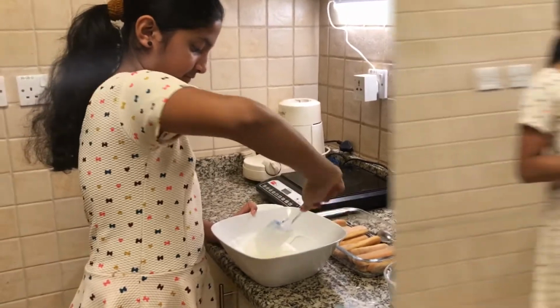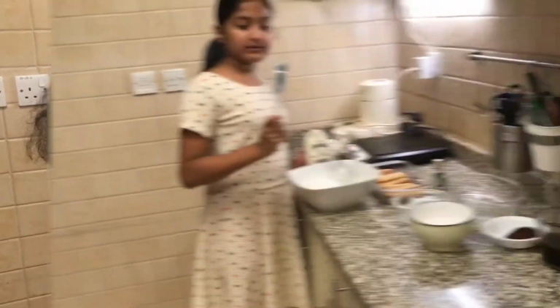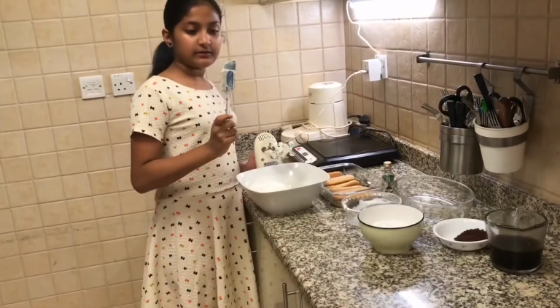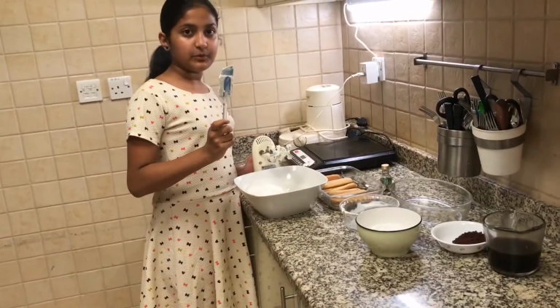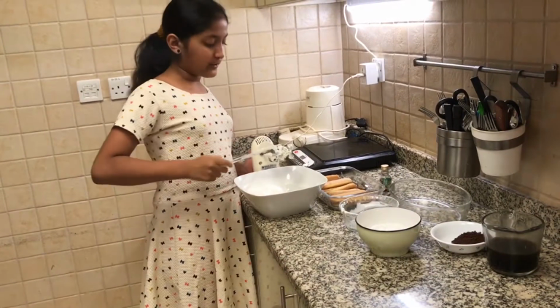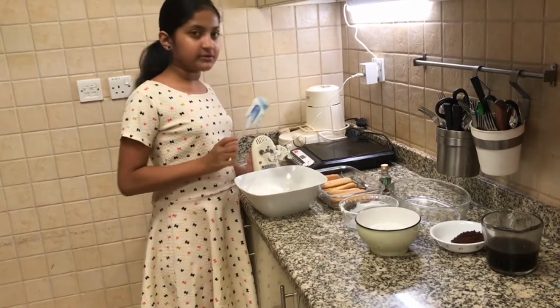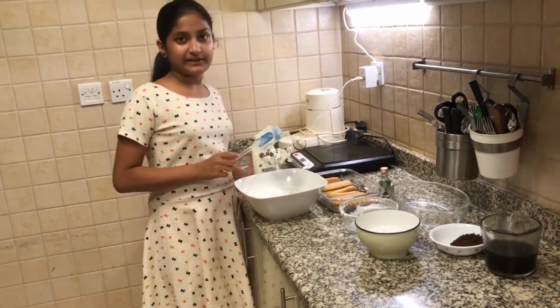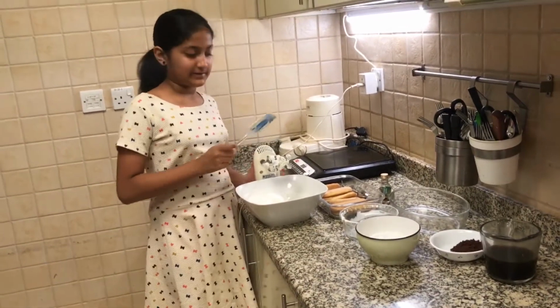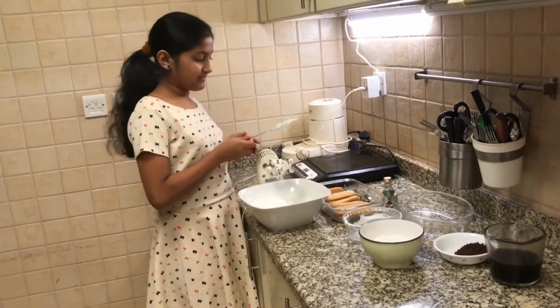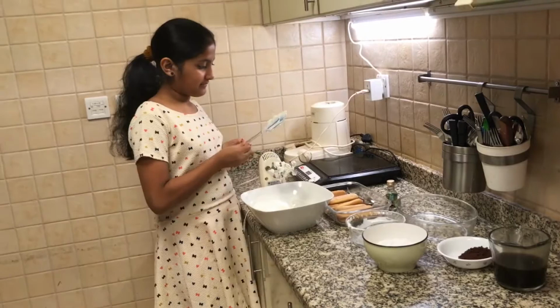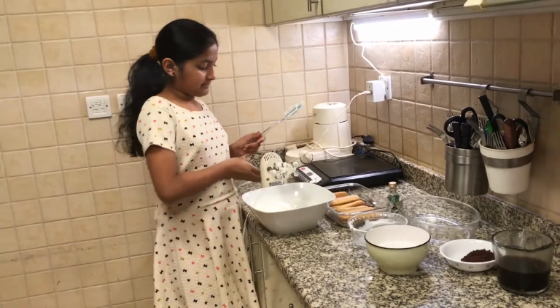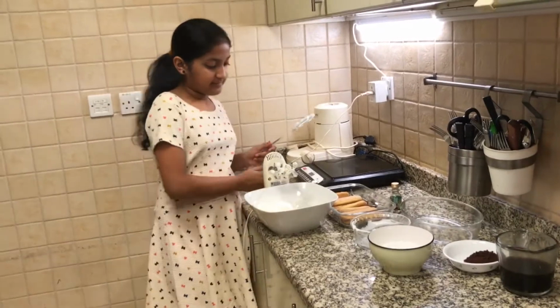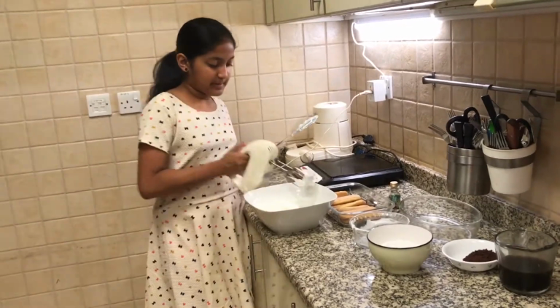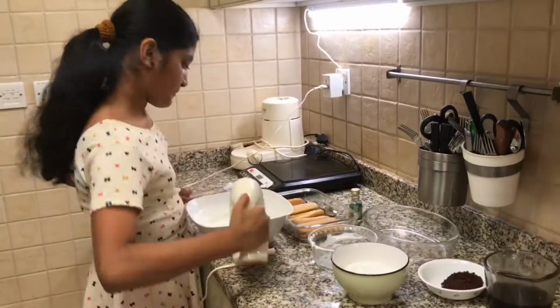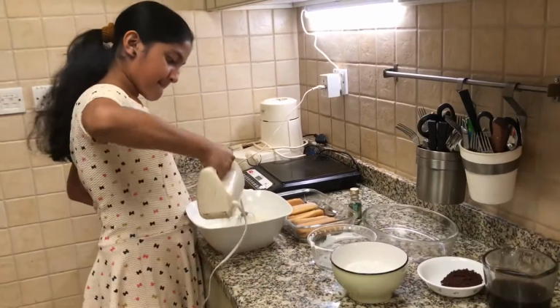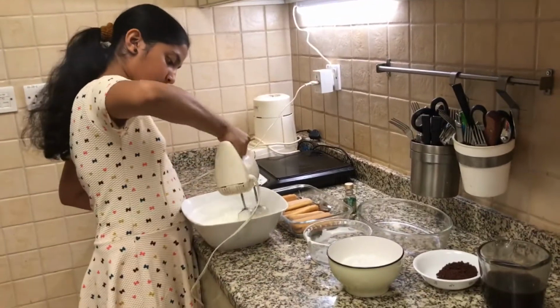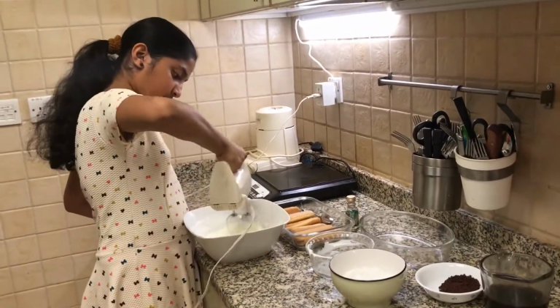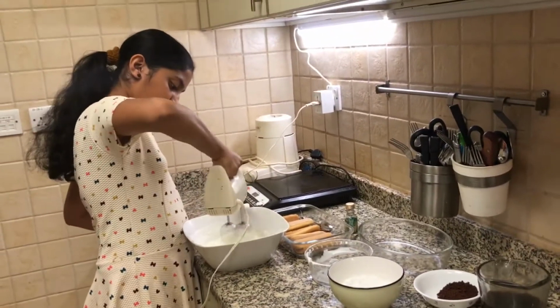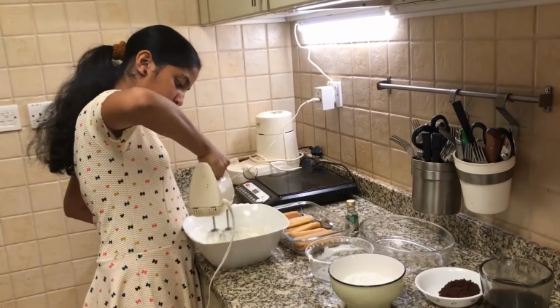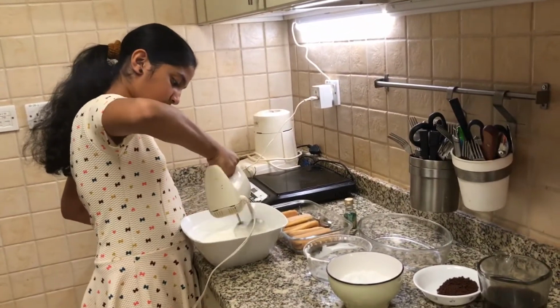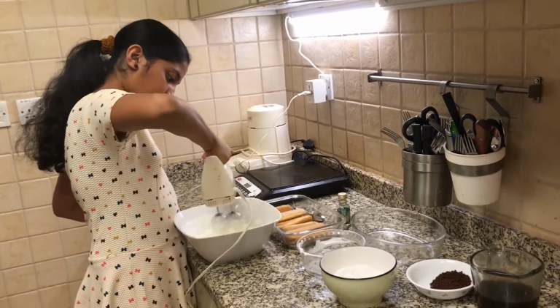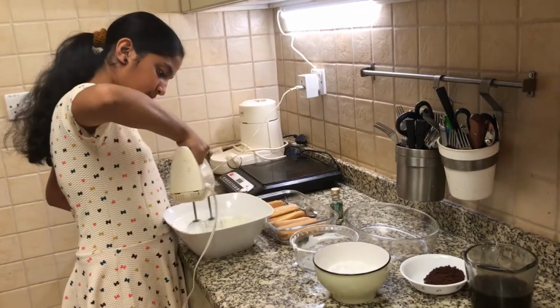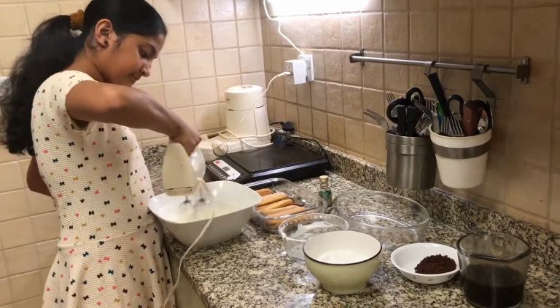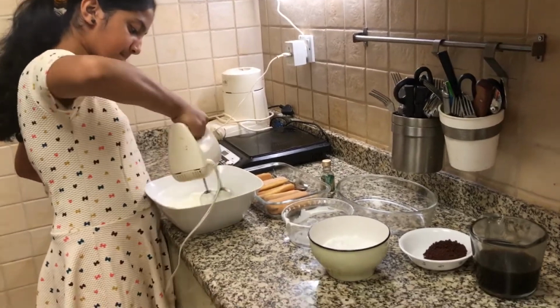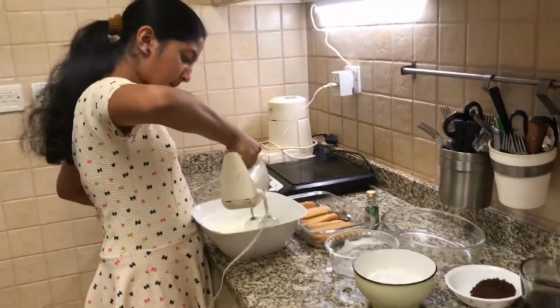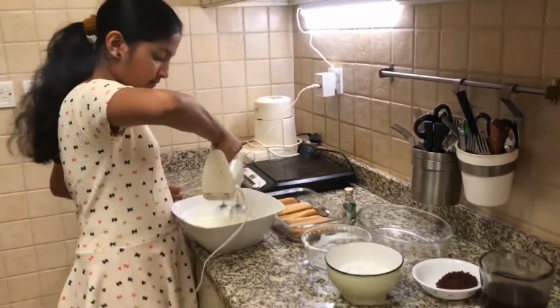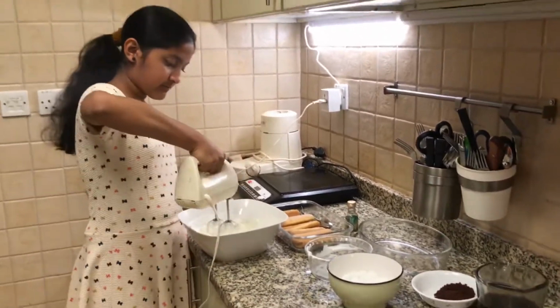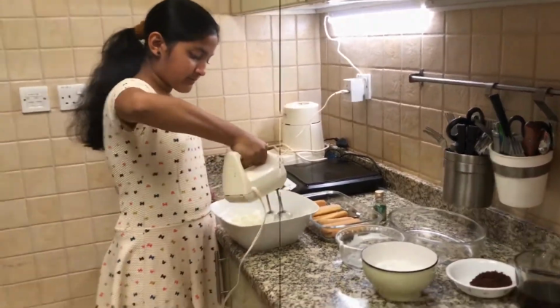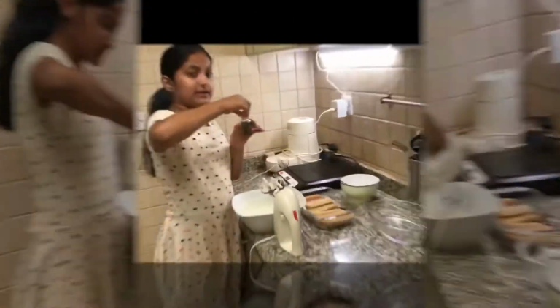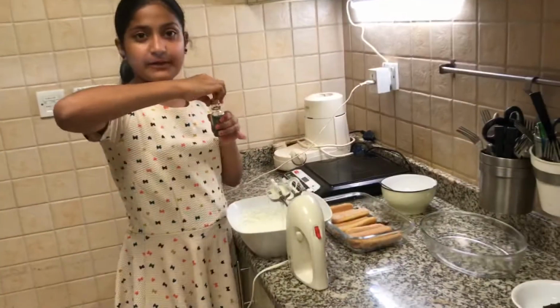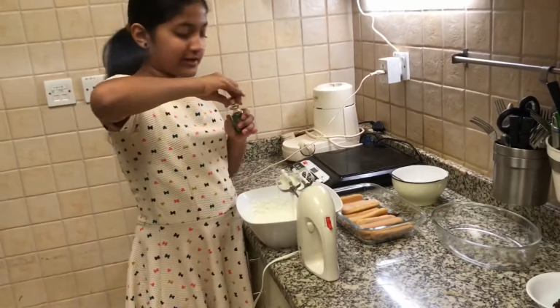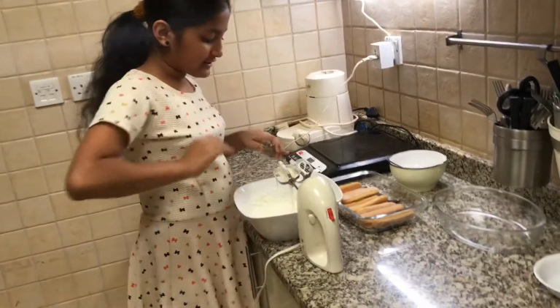And now I am going to mix it together using the electric mixer. I'll add a little bit of vanilla extract.